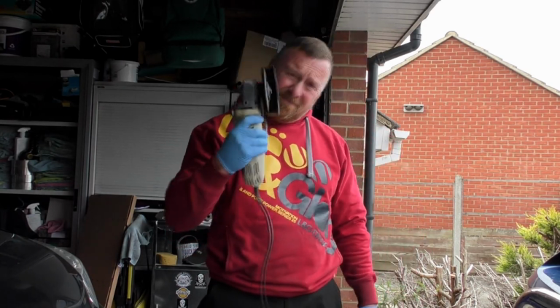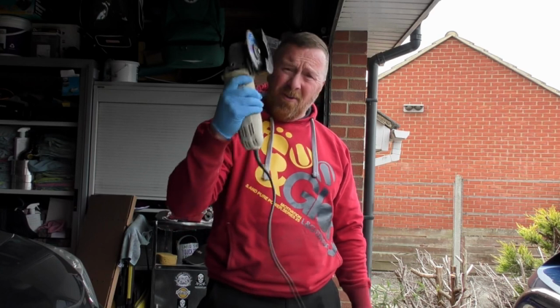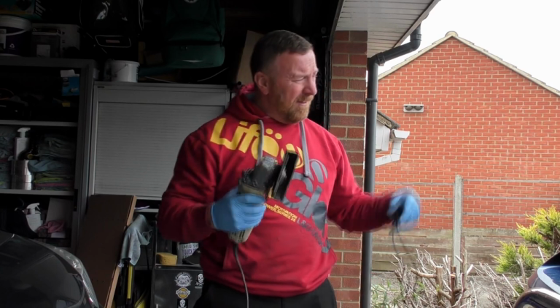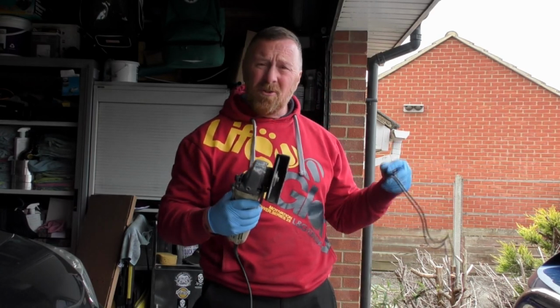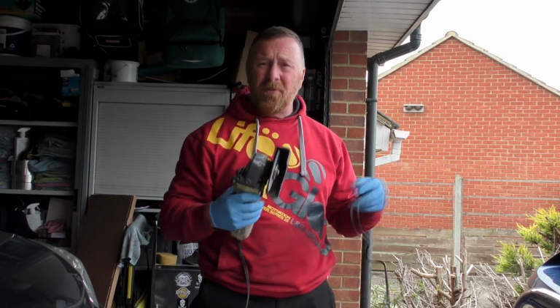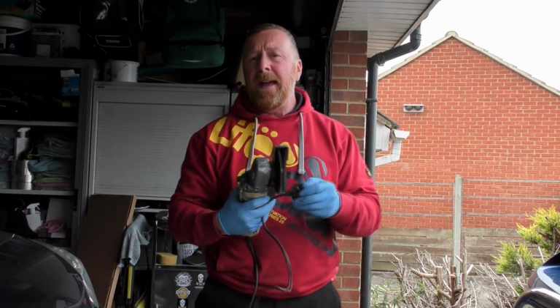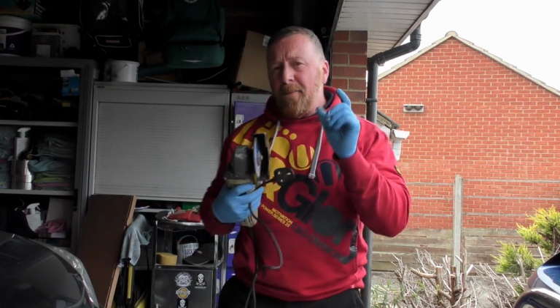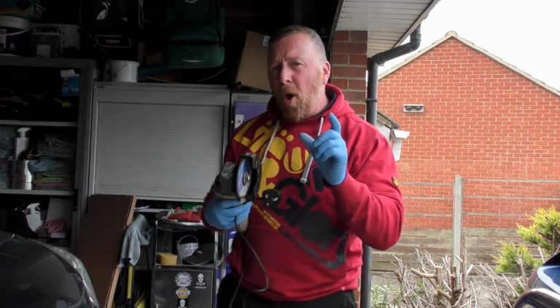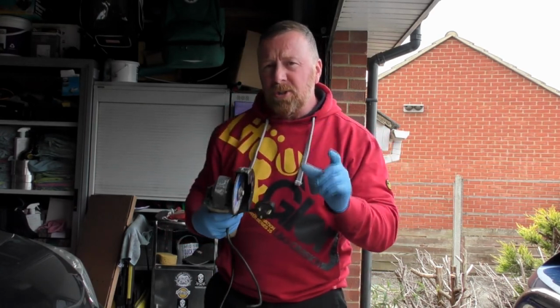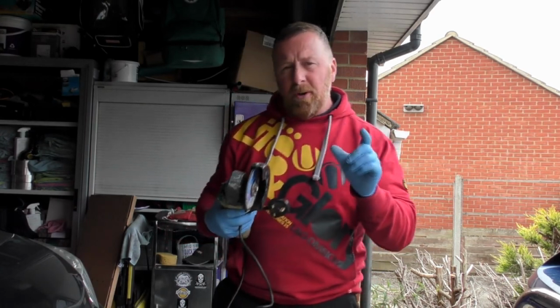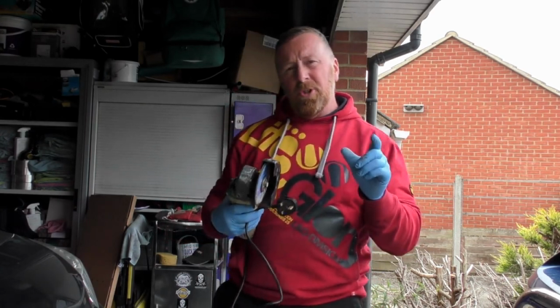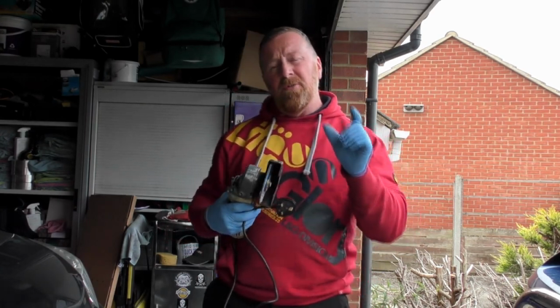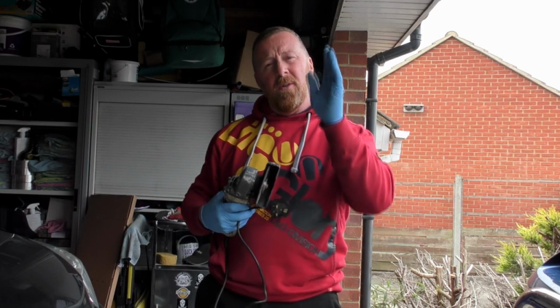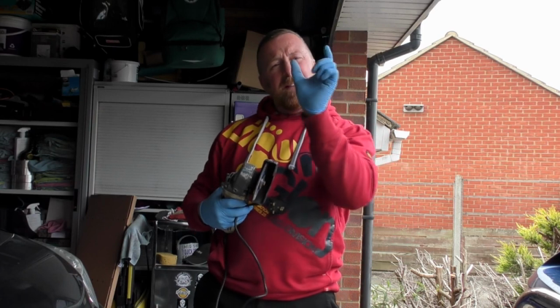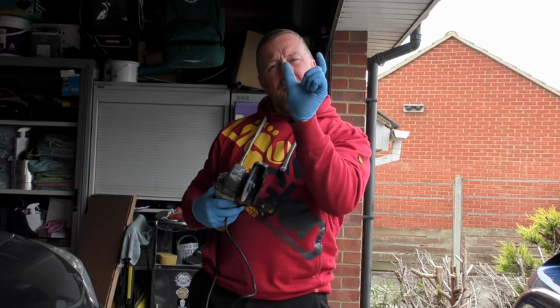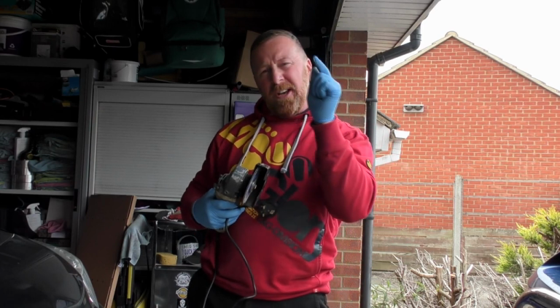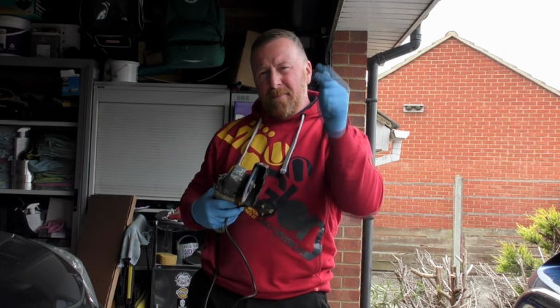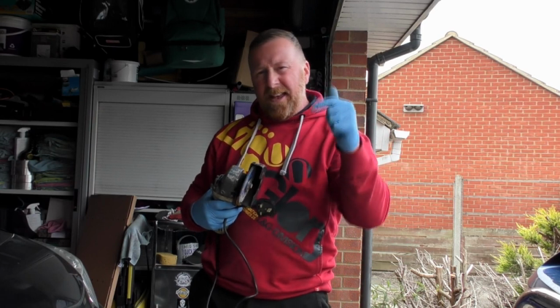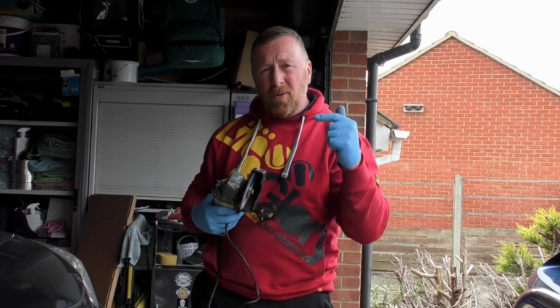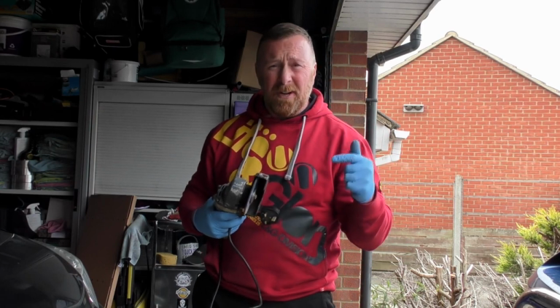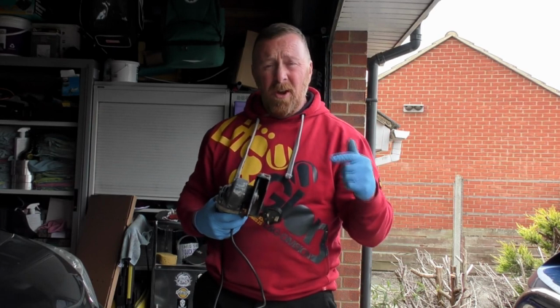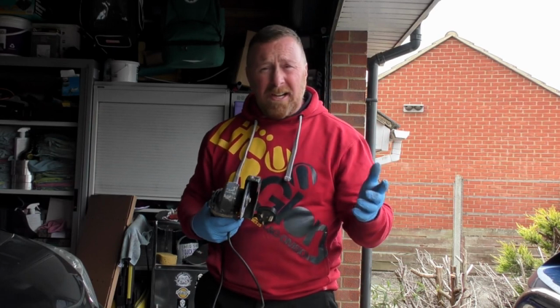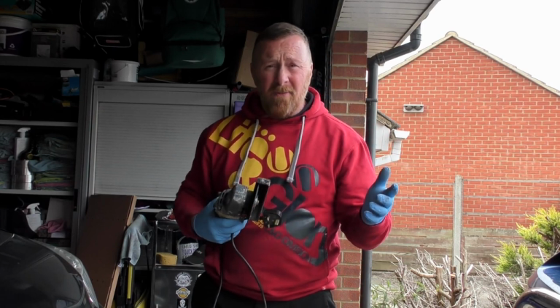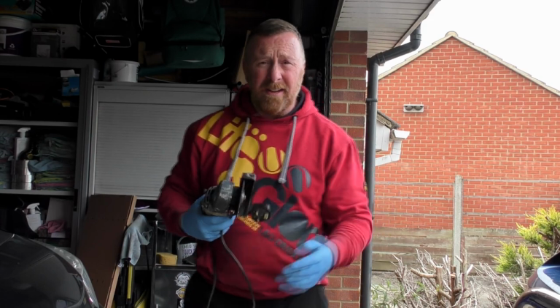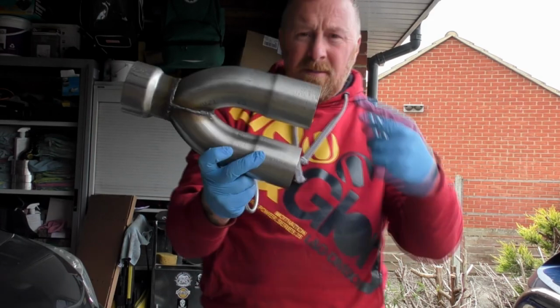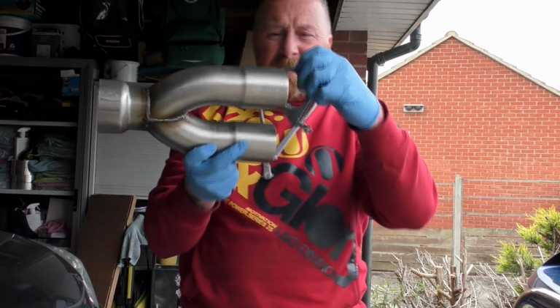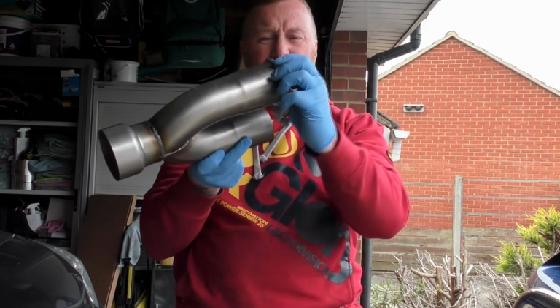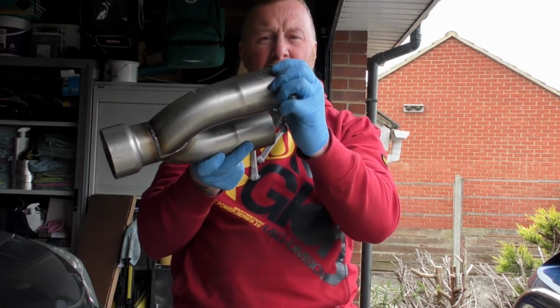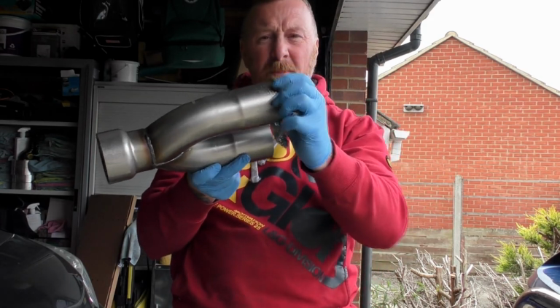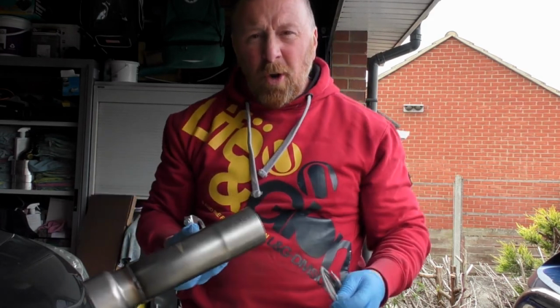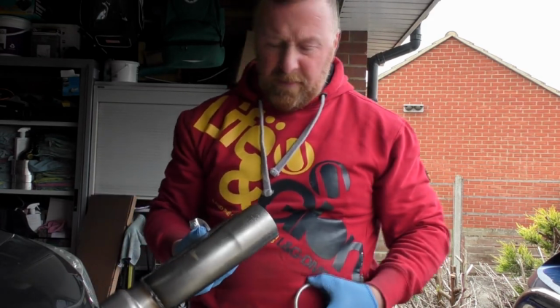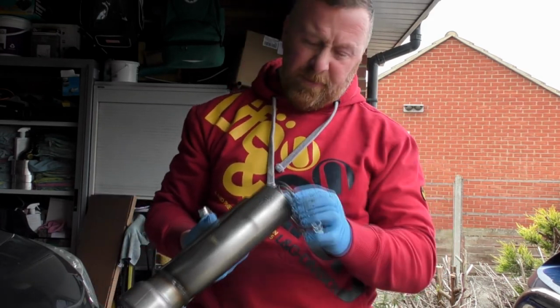Cut it off, cut the two hangers off. Now, at the back box, you might notice when I showed you the video it's in that much, and they've made a mess at the end with welding, because that's what they do. We use clamps over here in England — slits, put them over the top, job done.